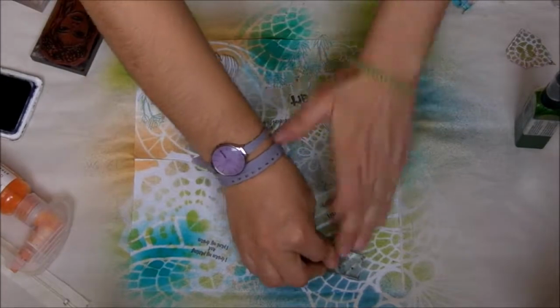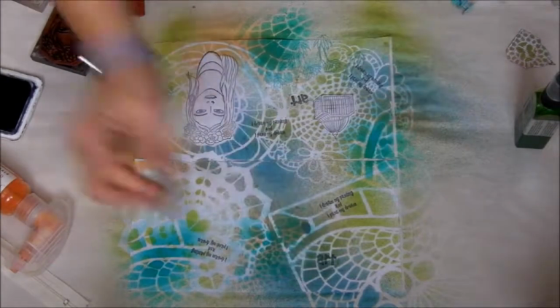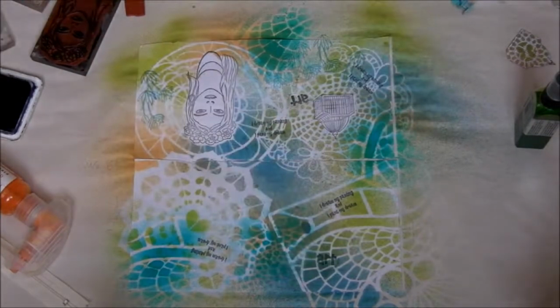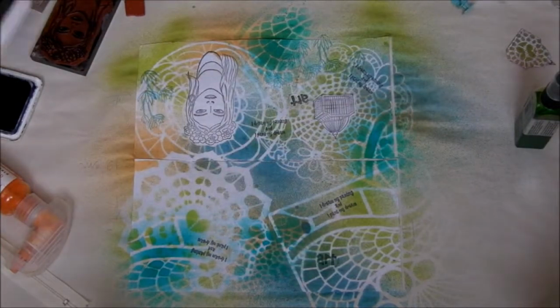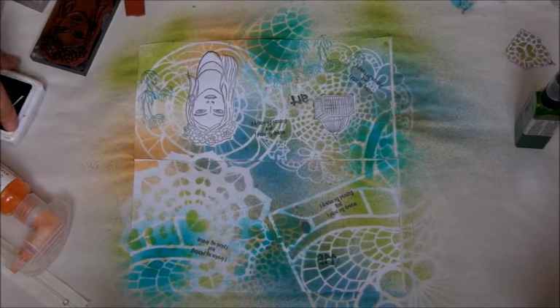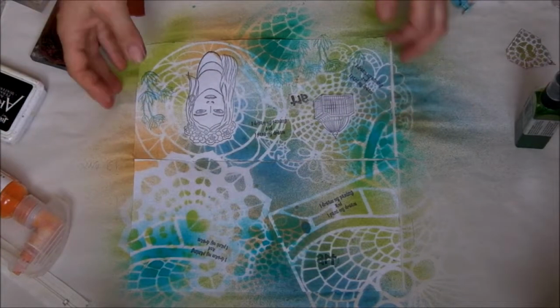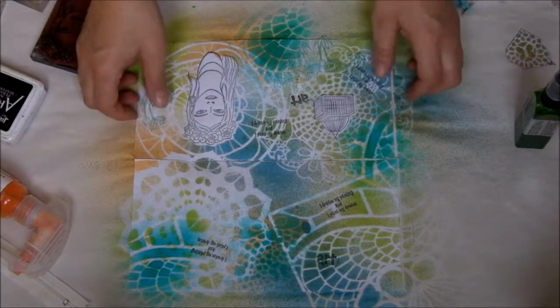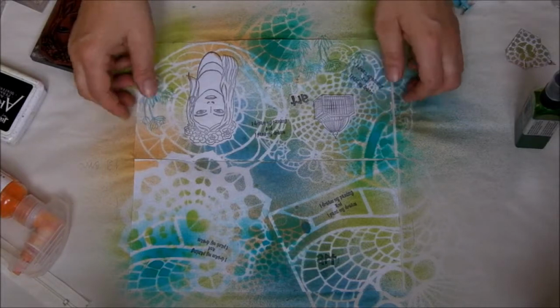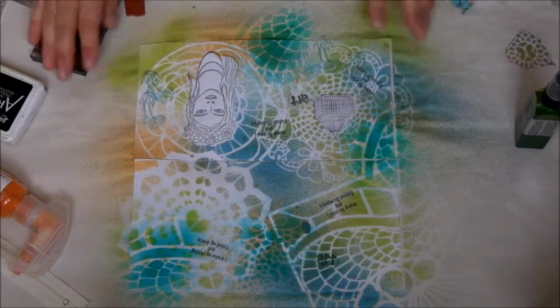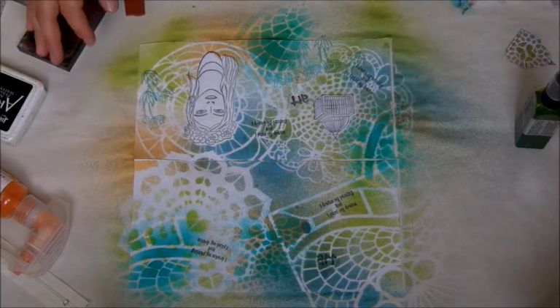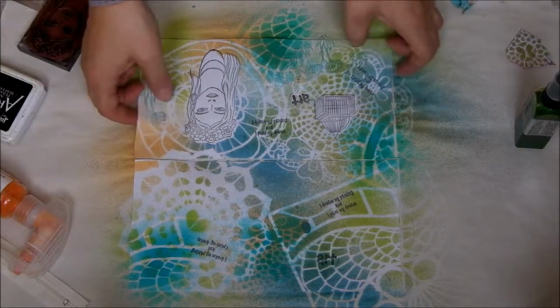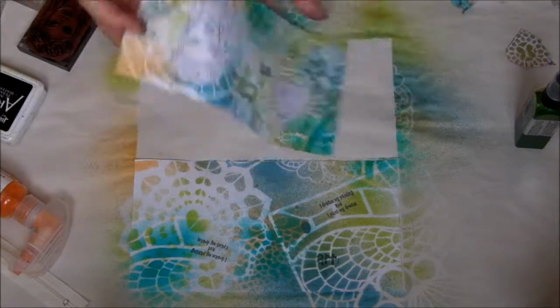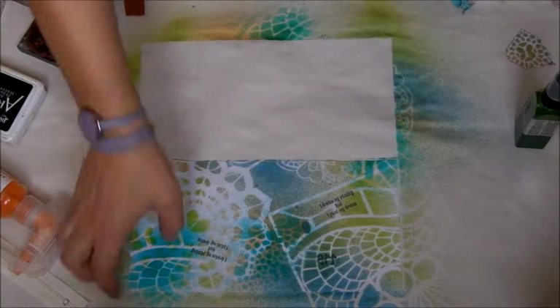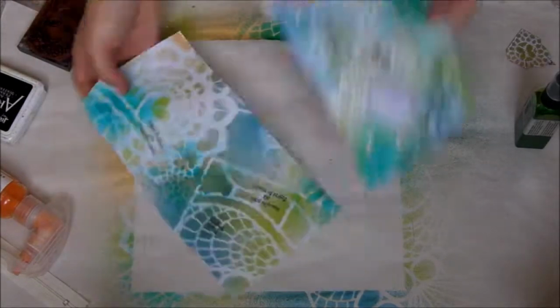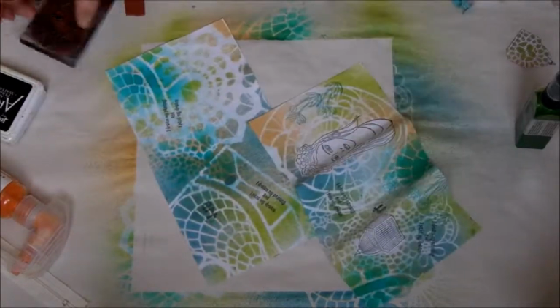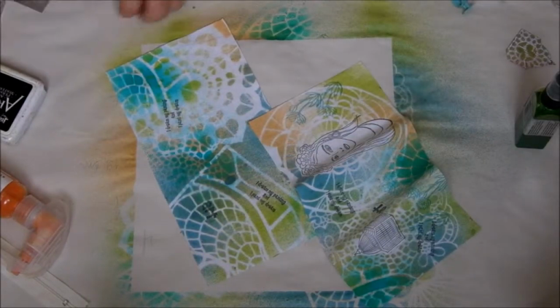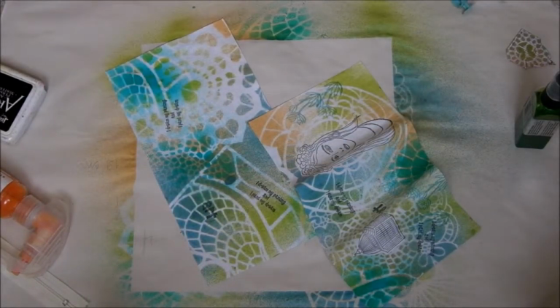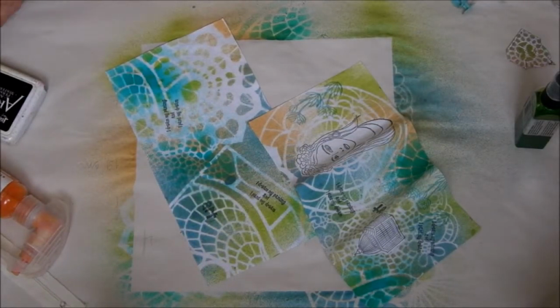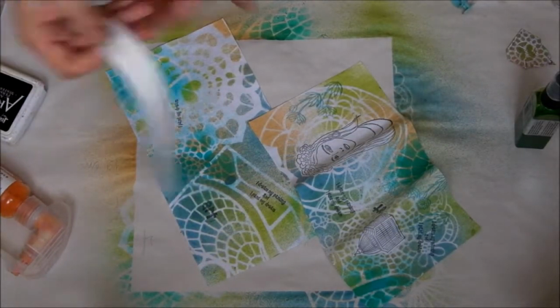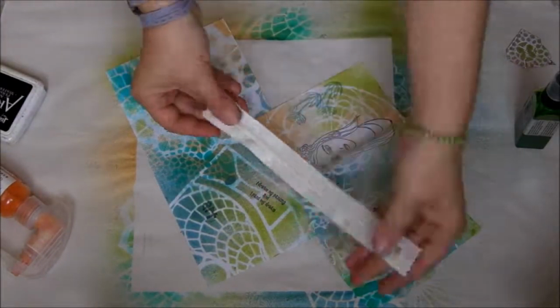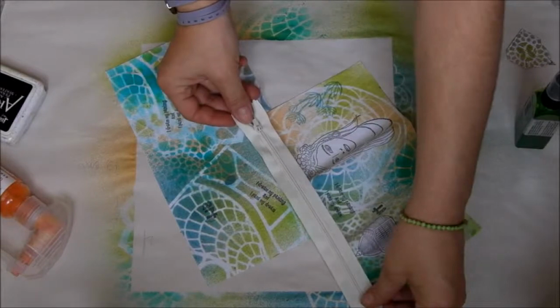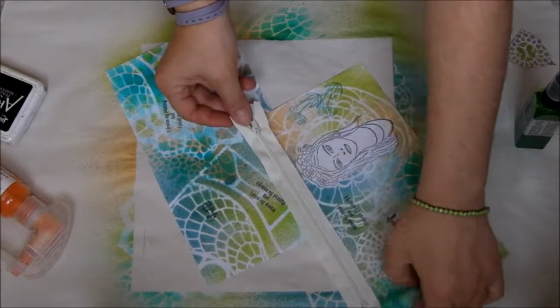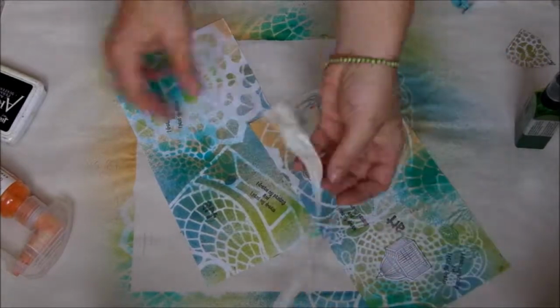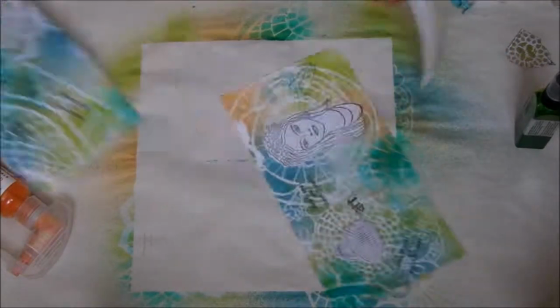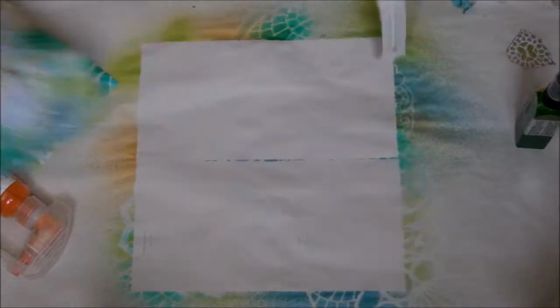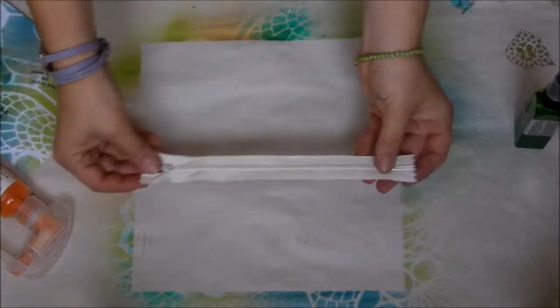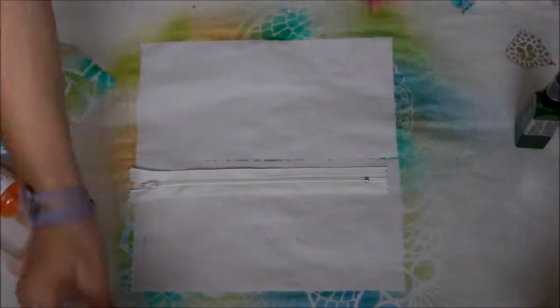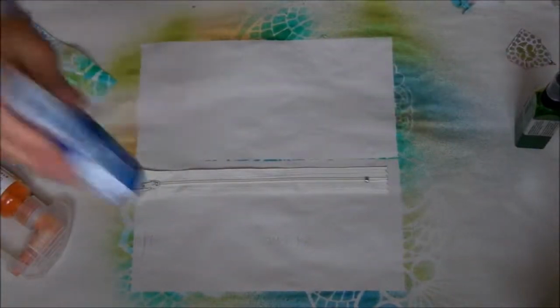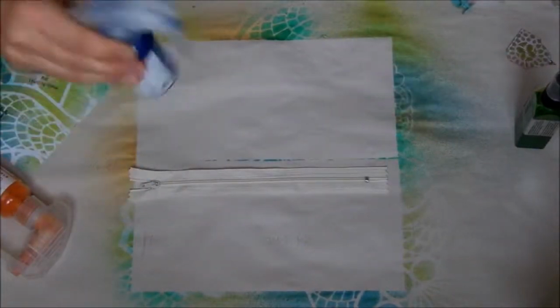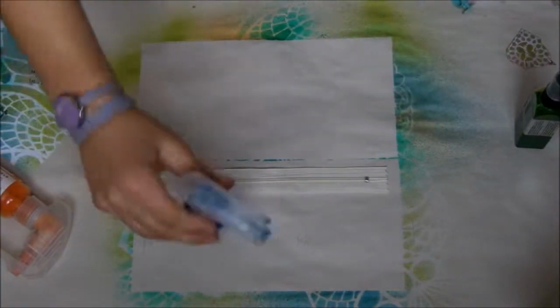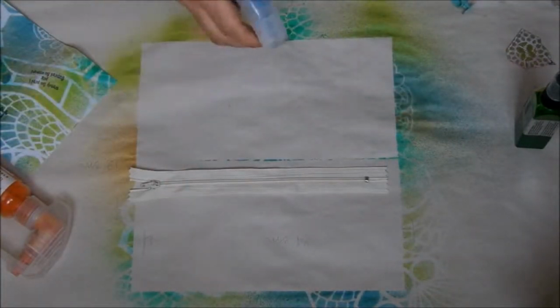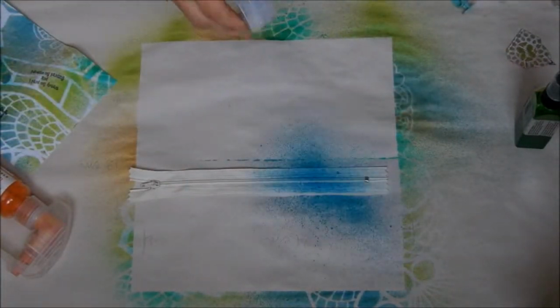The decoration is ready and now we have to stitch everything together with a zip. I don't like that the zip is white, so I just spray the zip as well with blue and yellow.